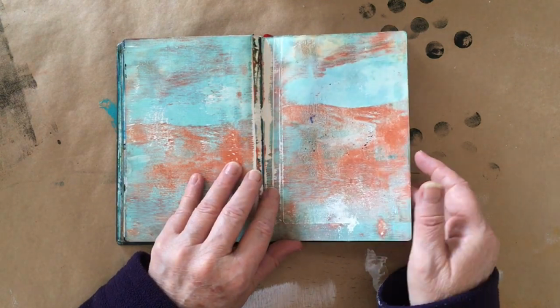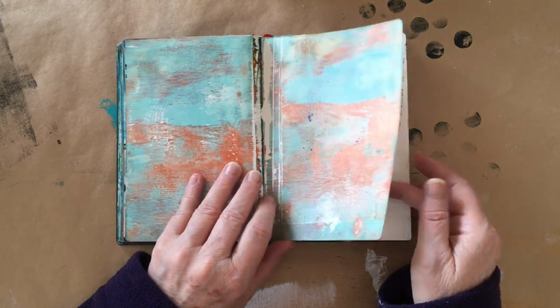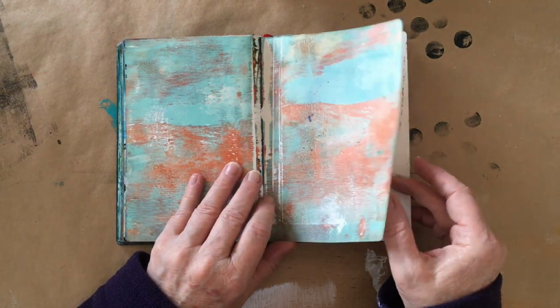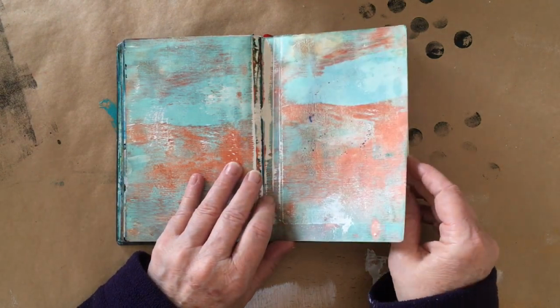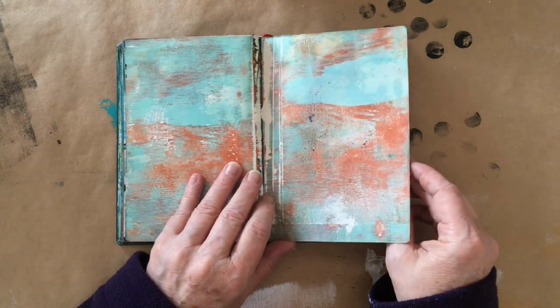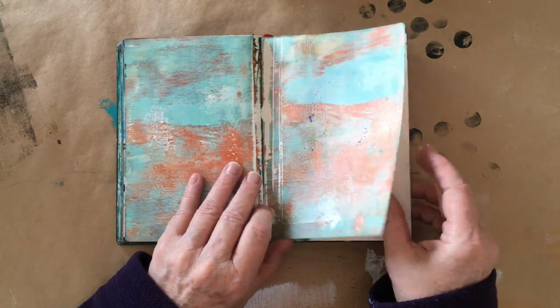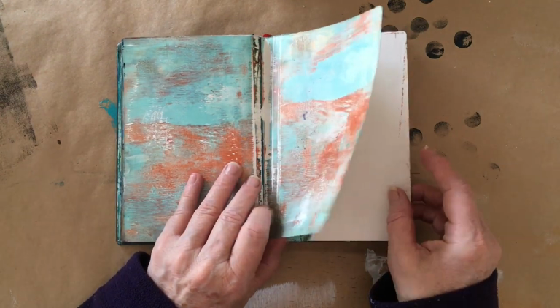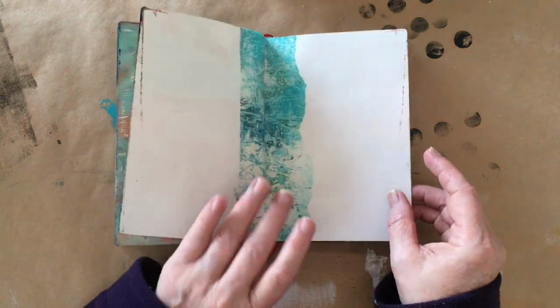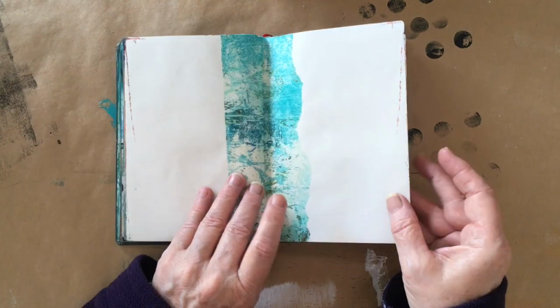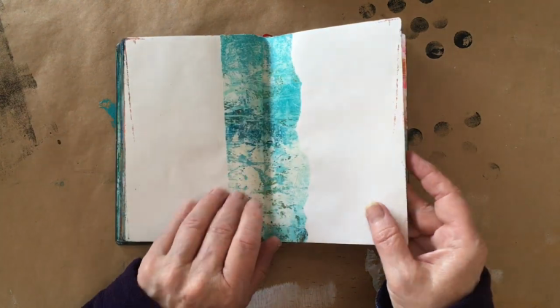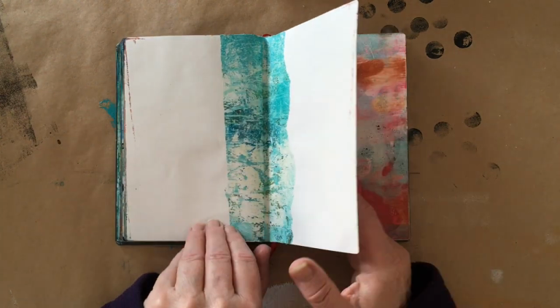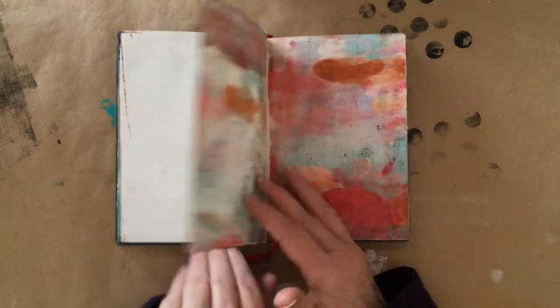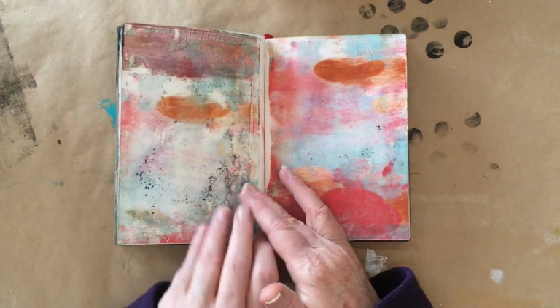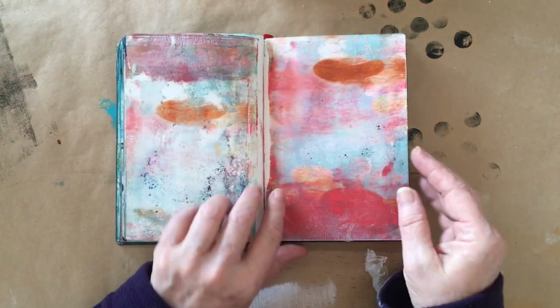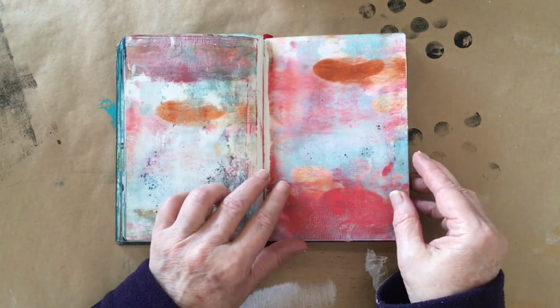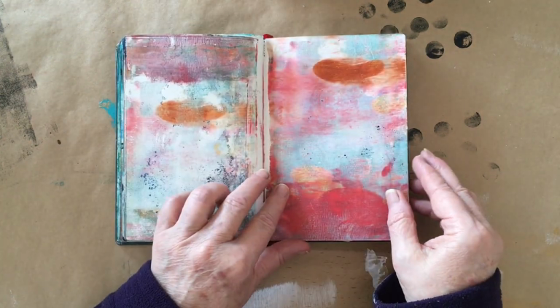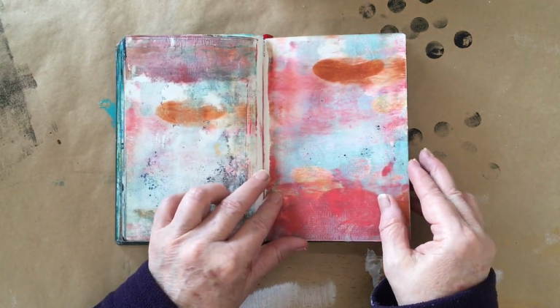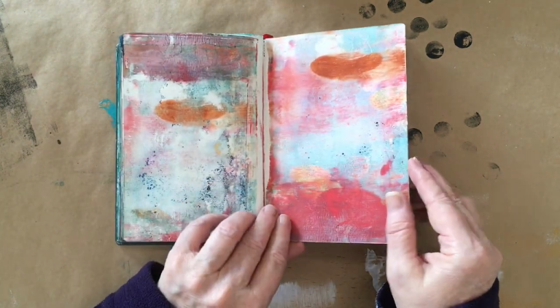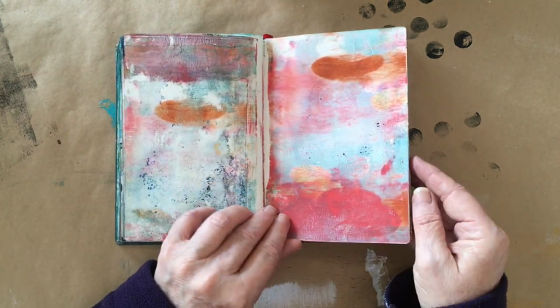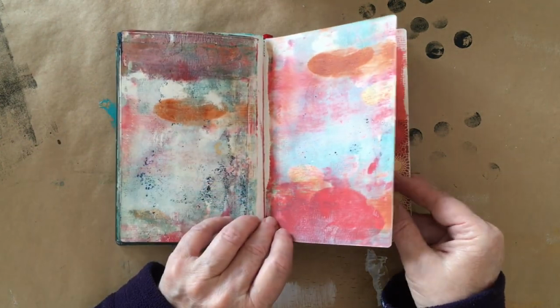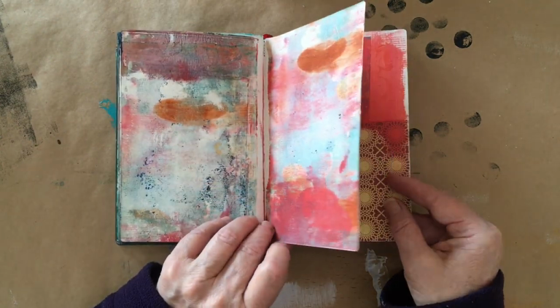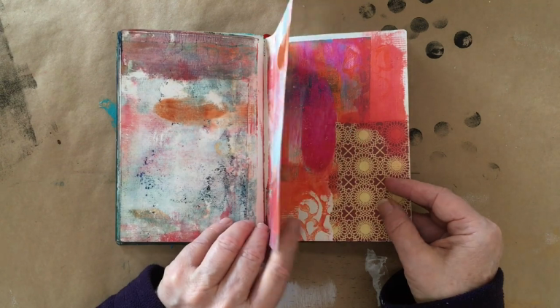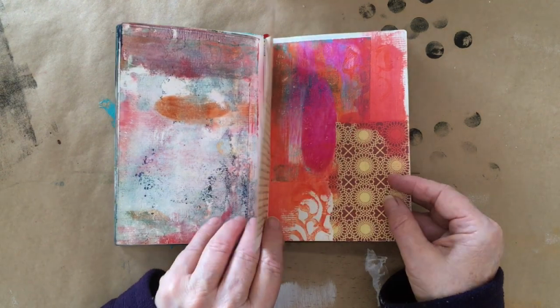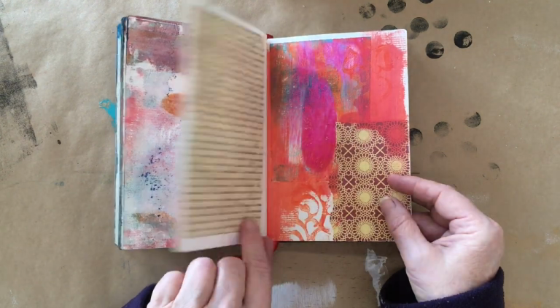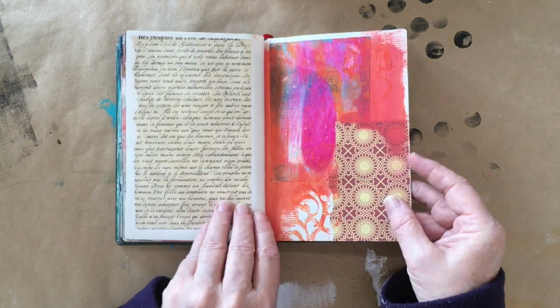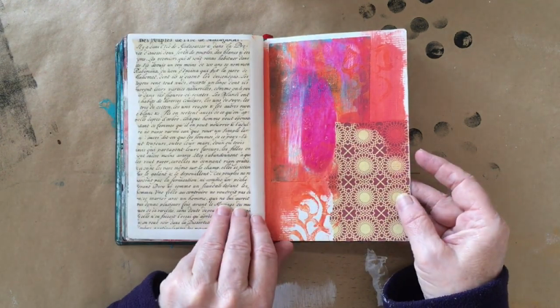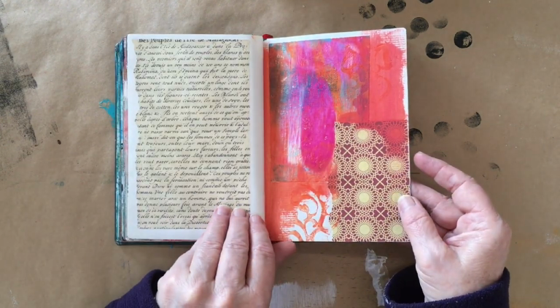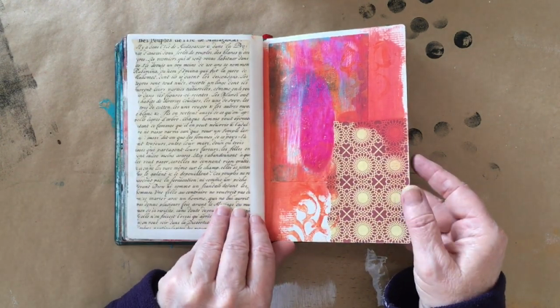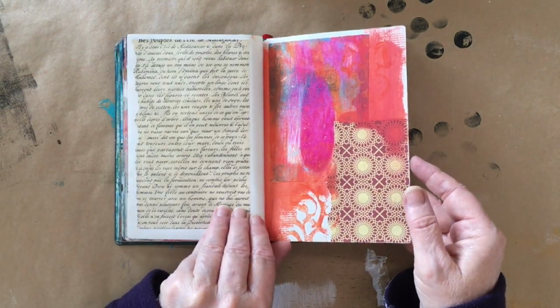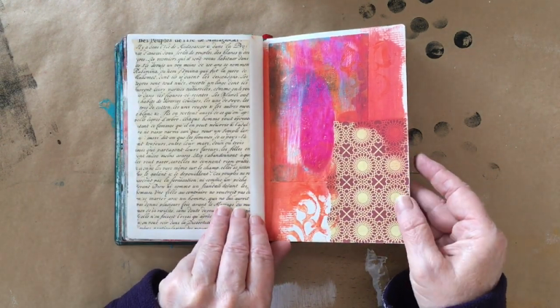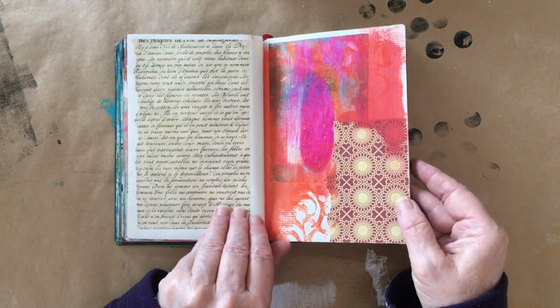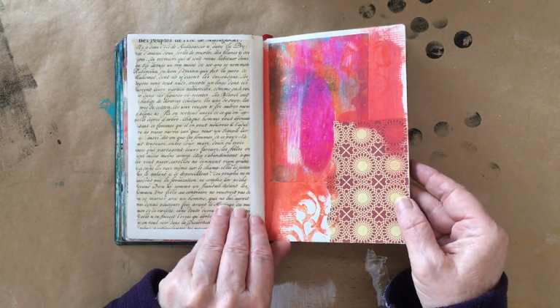Anyway, thanks for watching. Perhaps I've inspired you to start your own mini Fragments journal. And until next time, I'll leave you with a quick look at what I have so far.